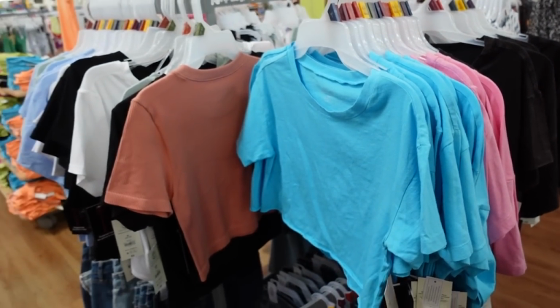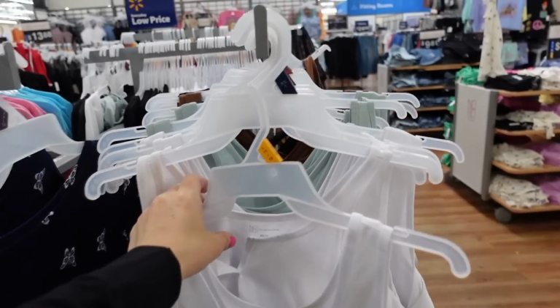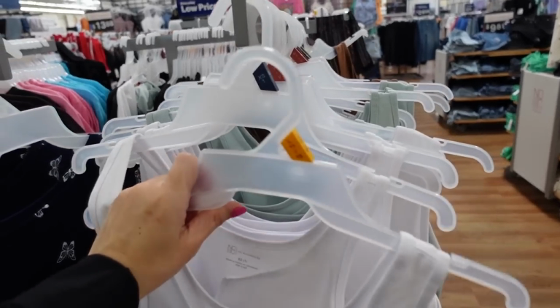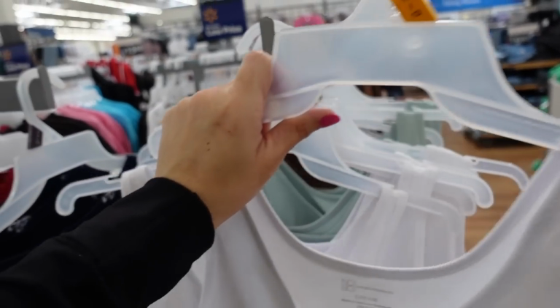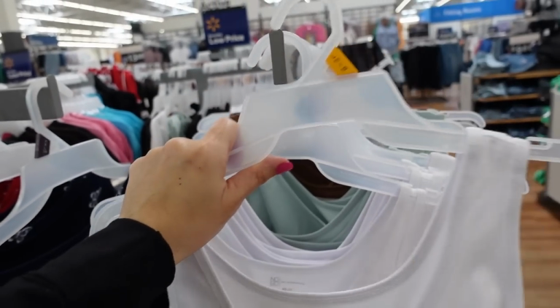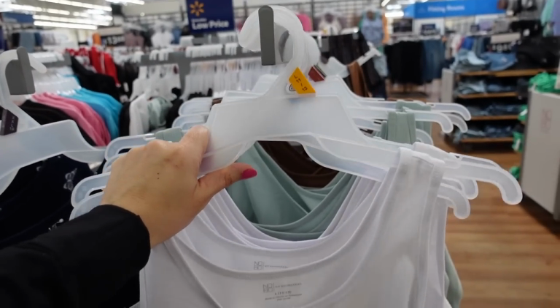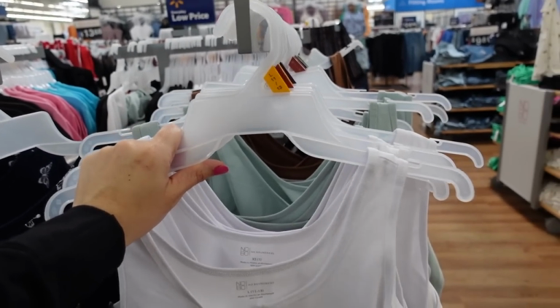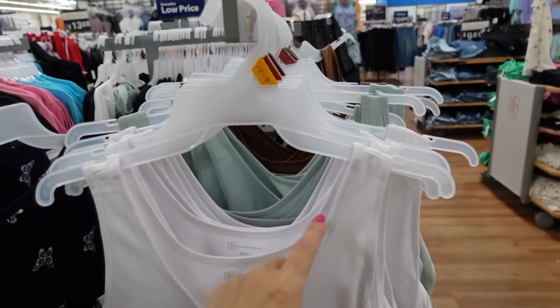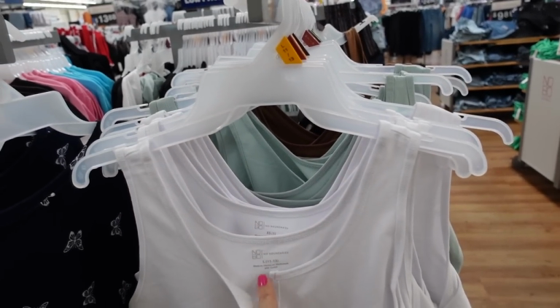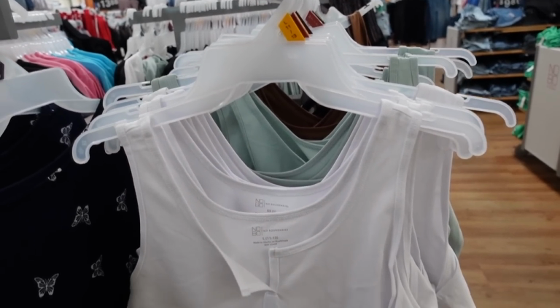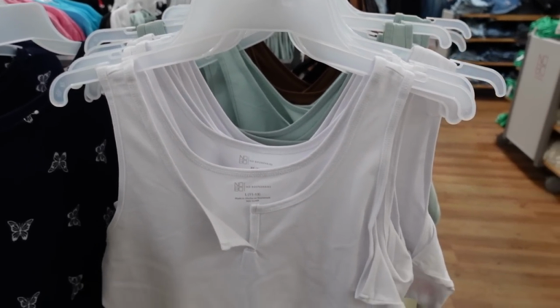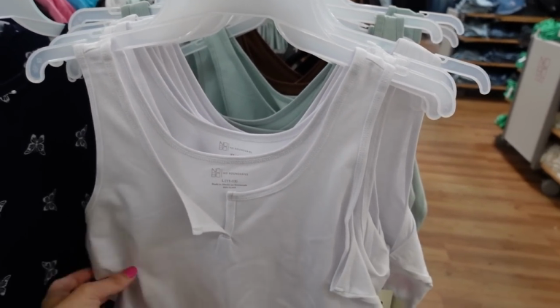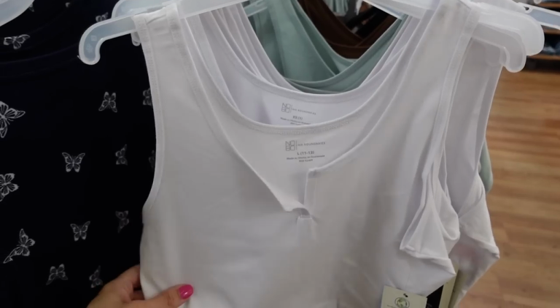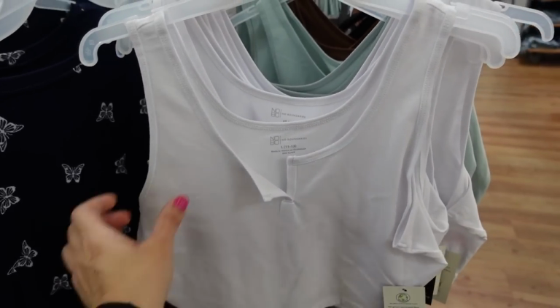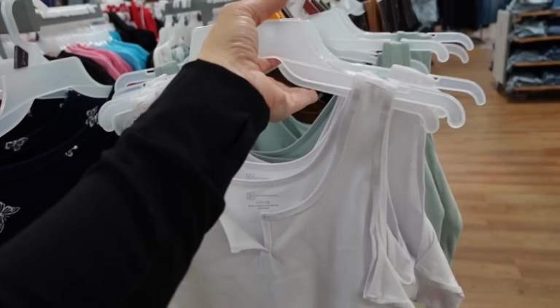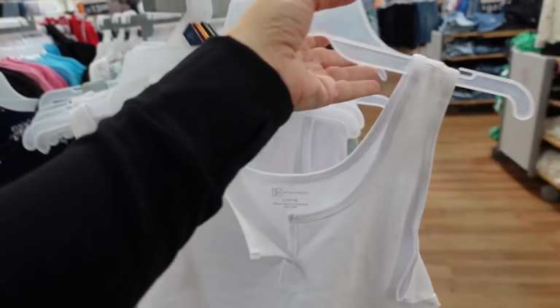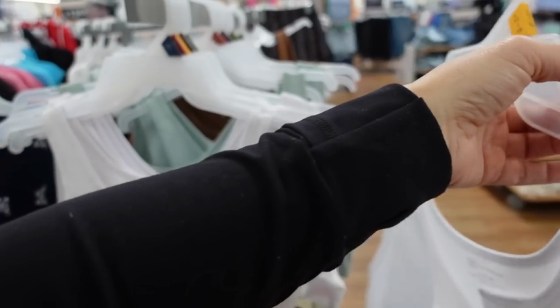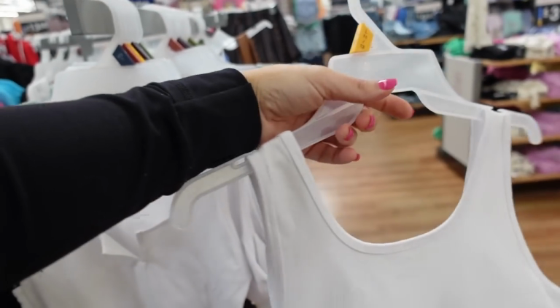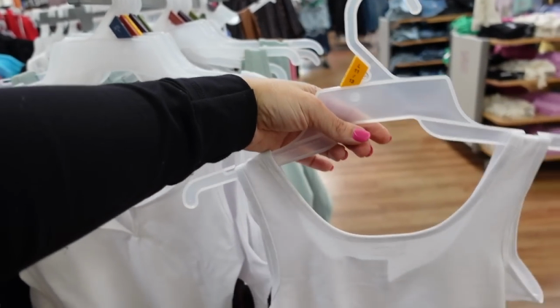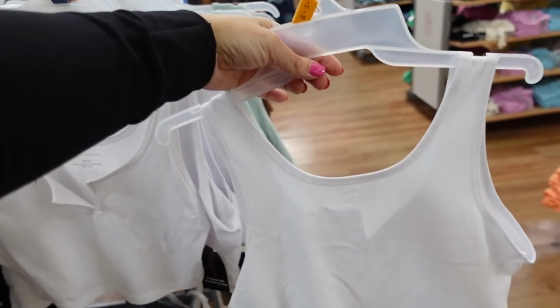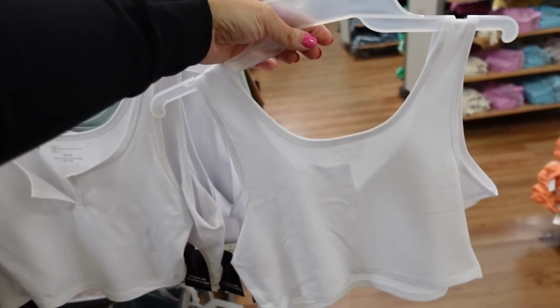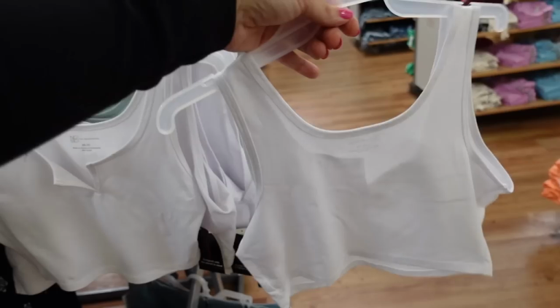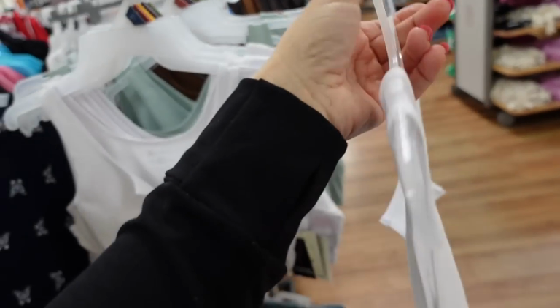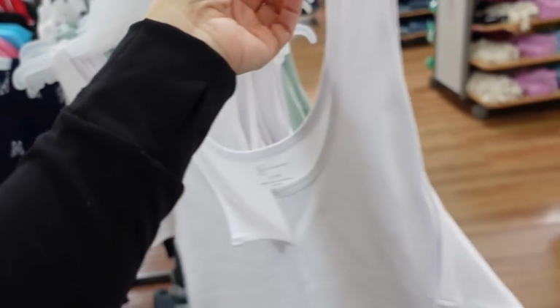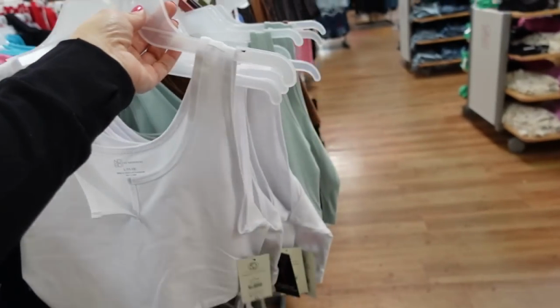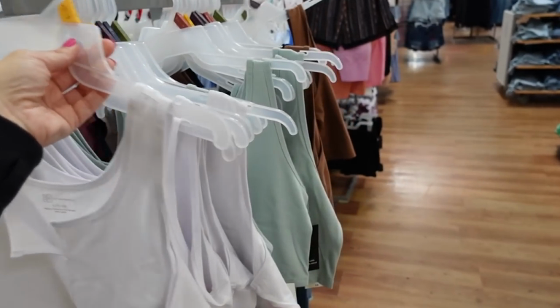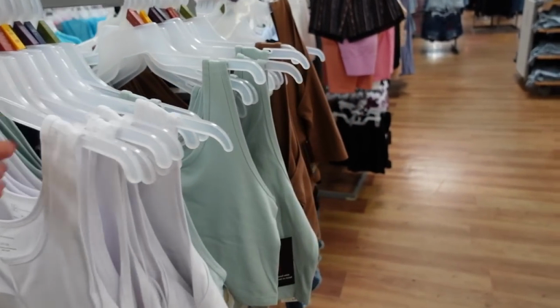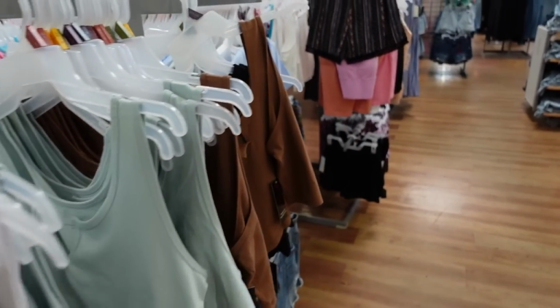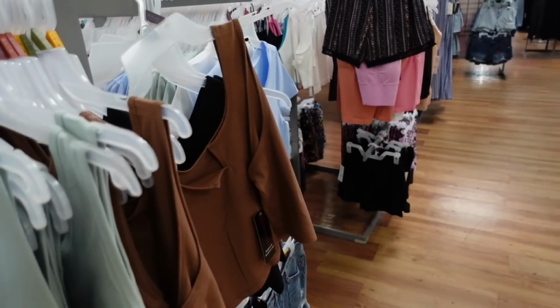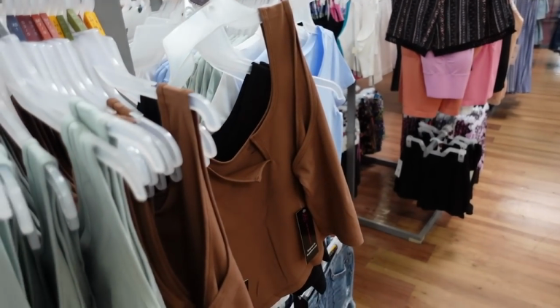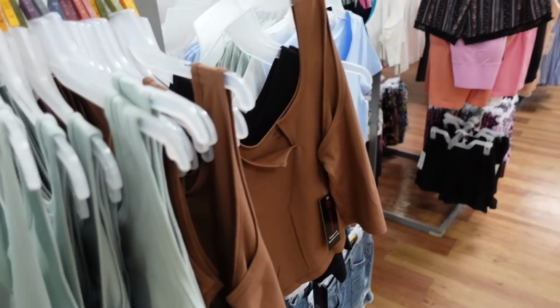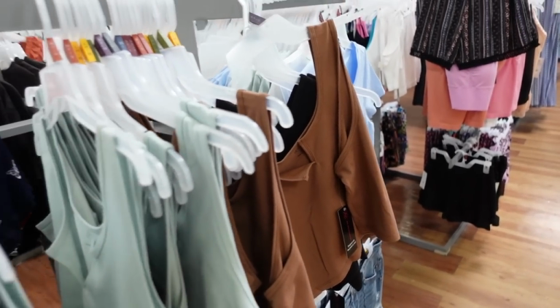Also new crop tanks from No Boundaries with a higher neckline, little split, shorter cropped fit. This is the large and it scoops in the back. Comes in white, green, brown, and black. They're going to be $5.